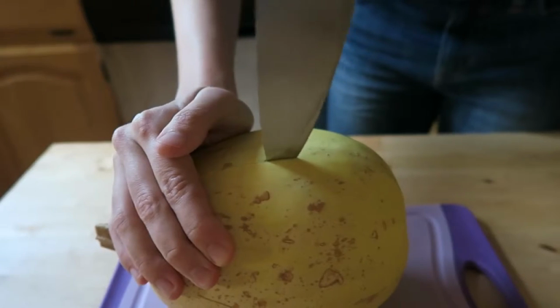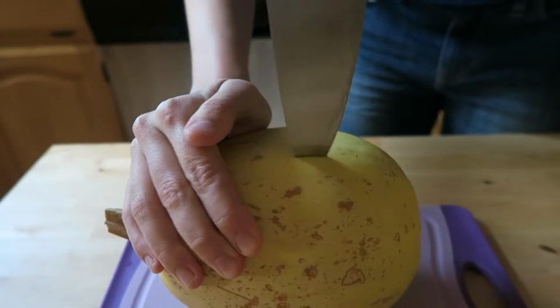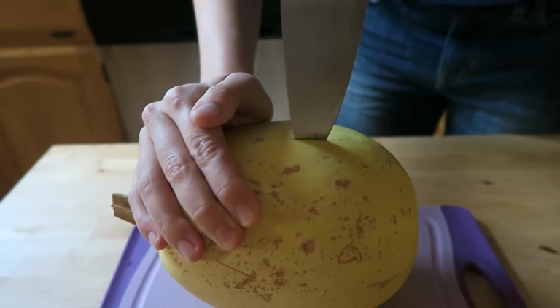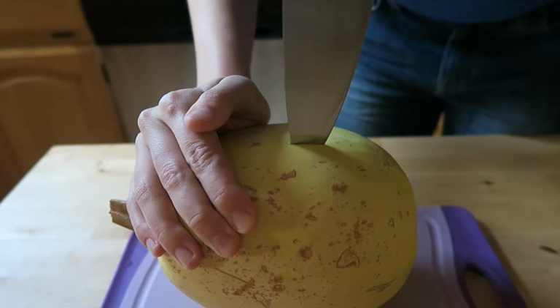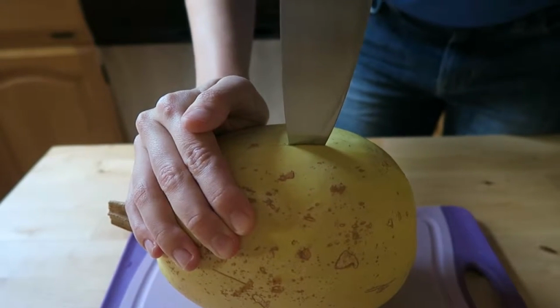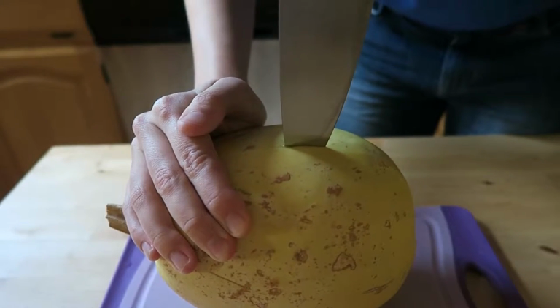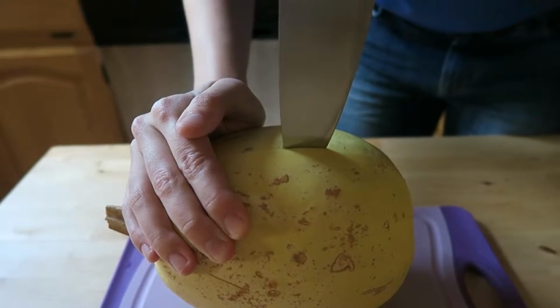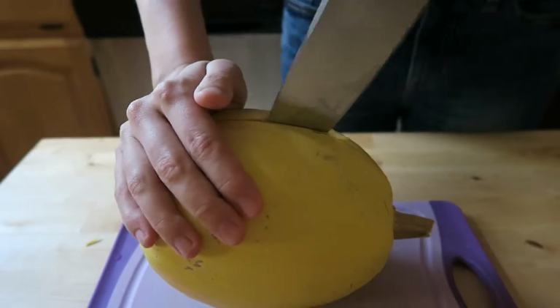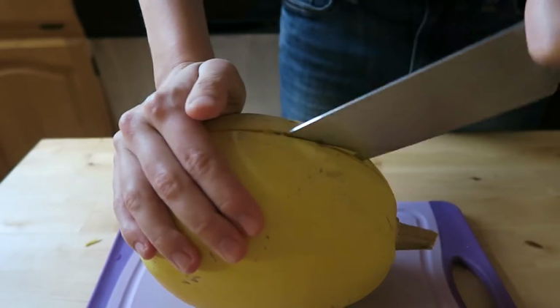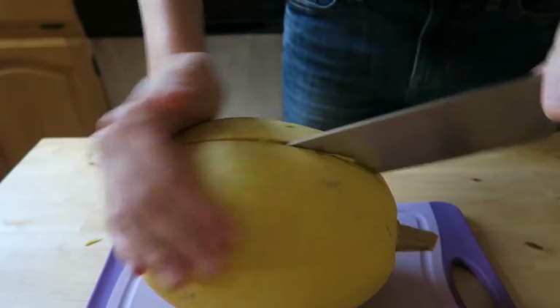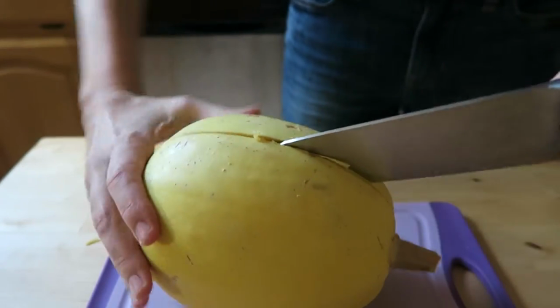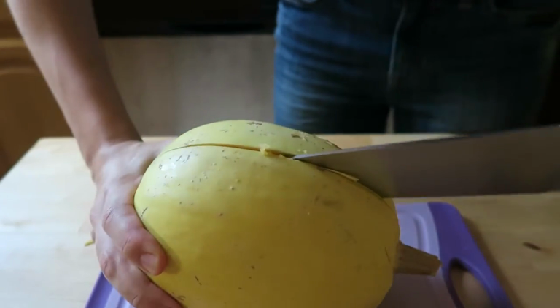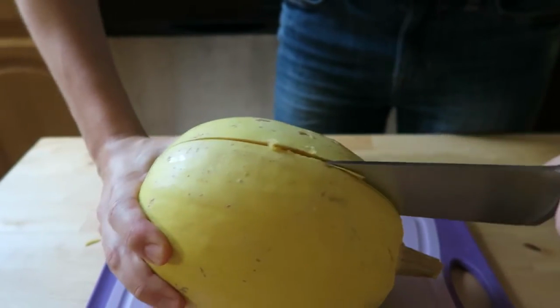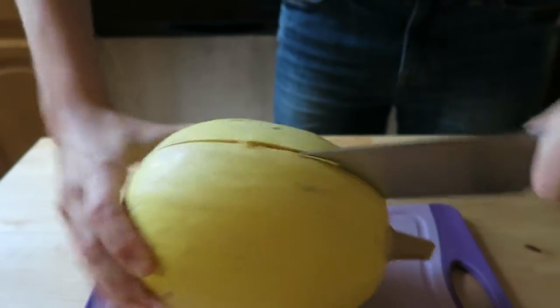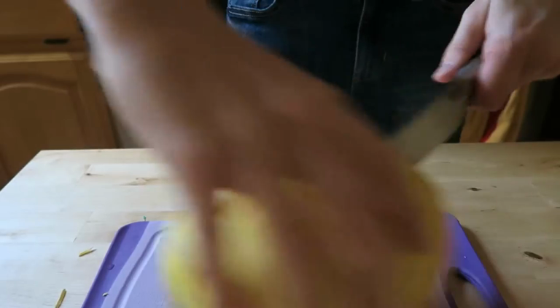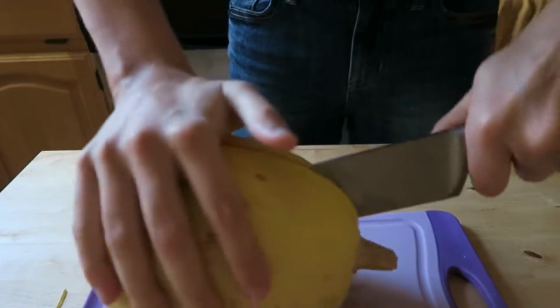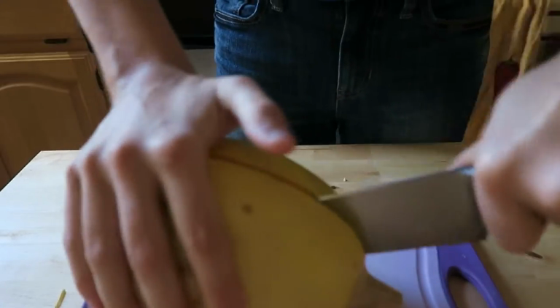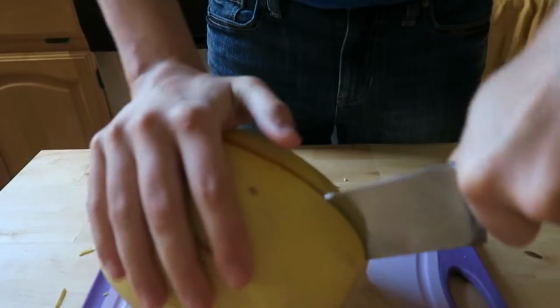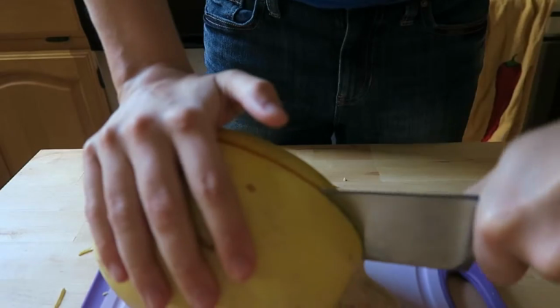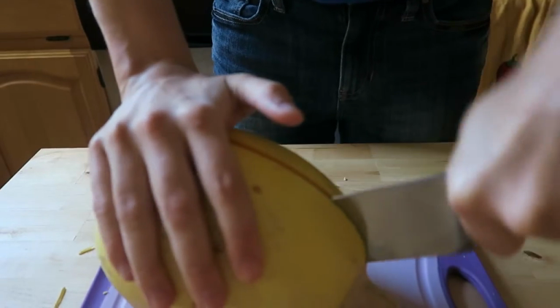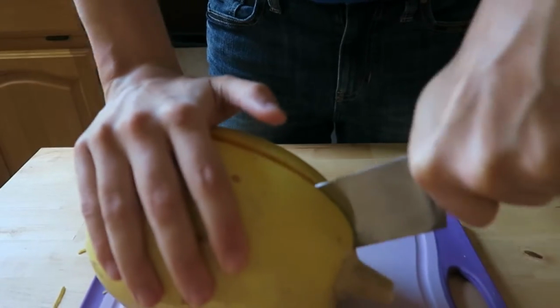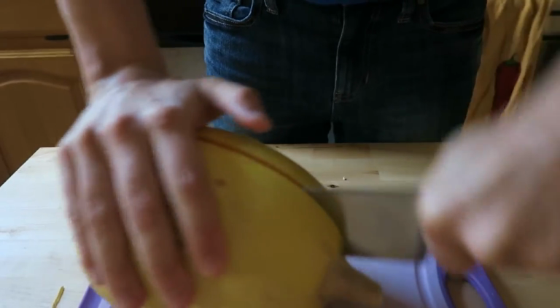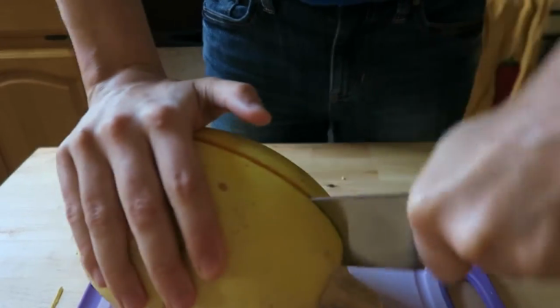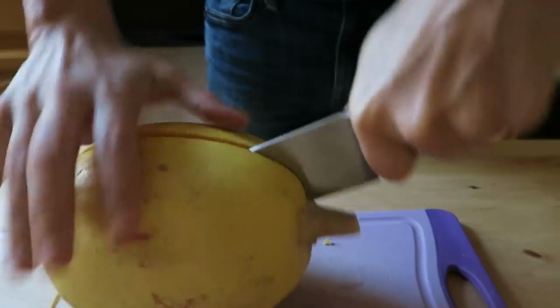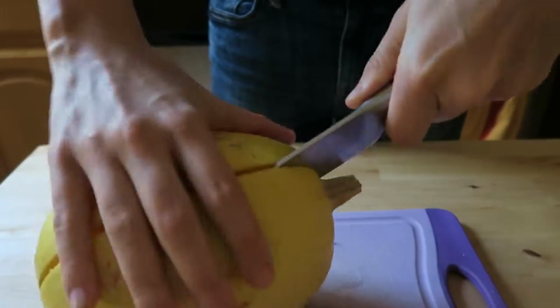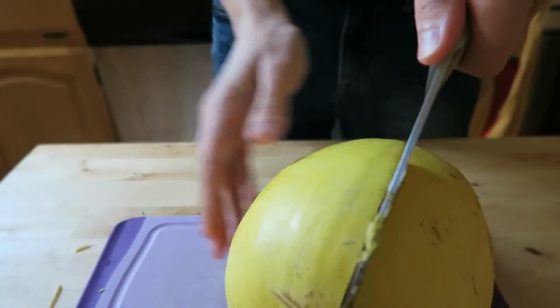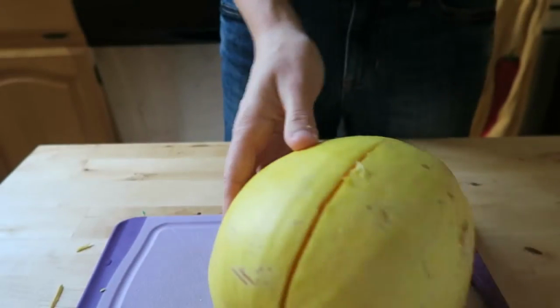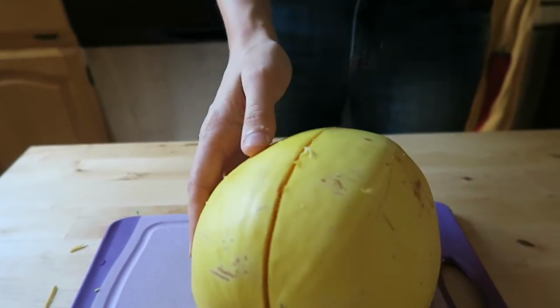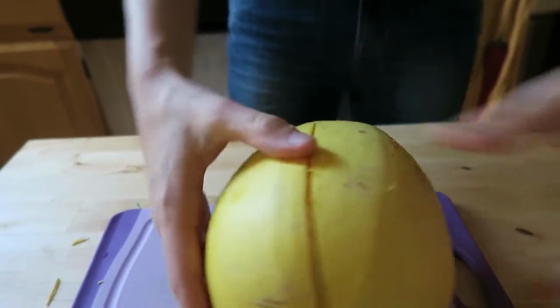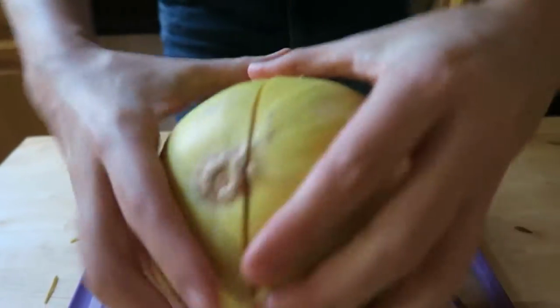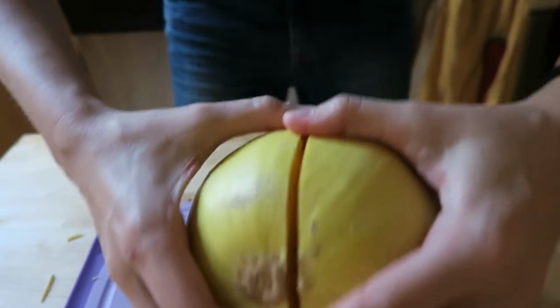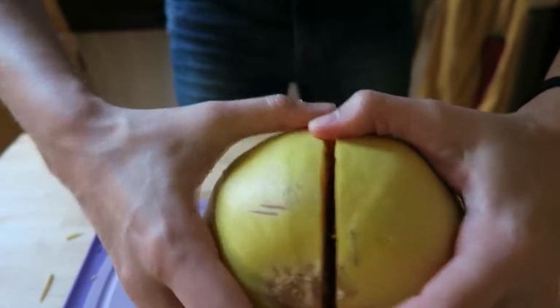The first thing you're going to need to do is get into the spaghetti squash. It's actually really difficult, so be careful not to cut yourself. I found that the easiest thing to do was to stick your knife in and sort of wiggle it back and forth until you cut all the way through the squash.